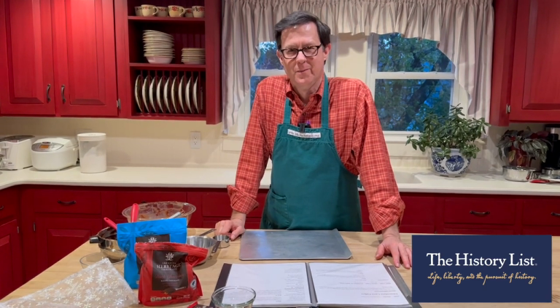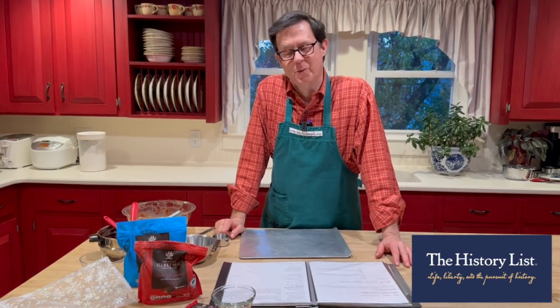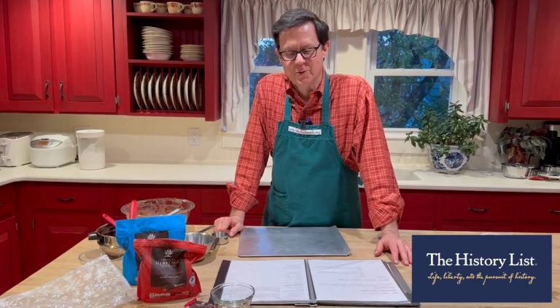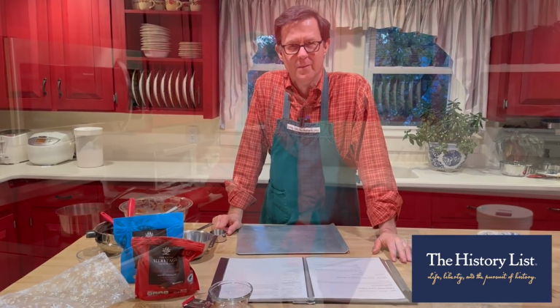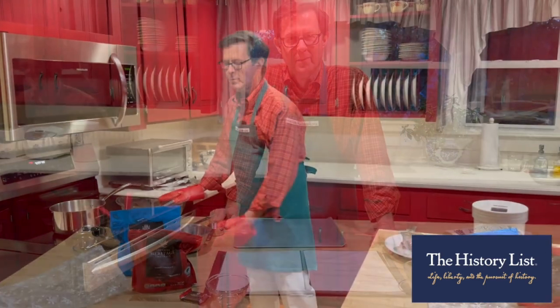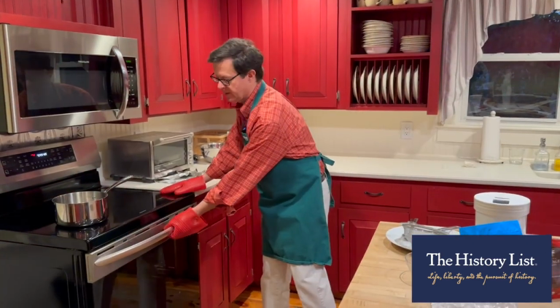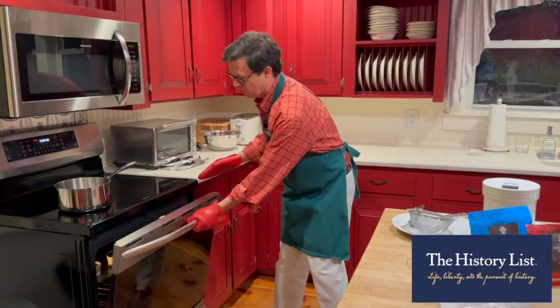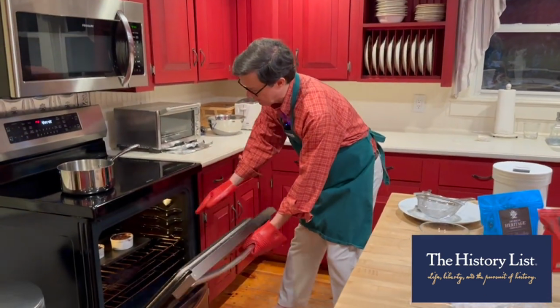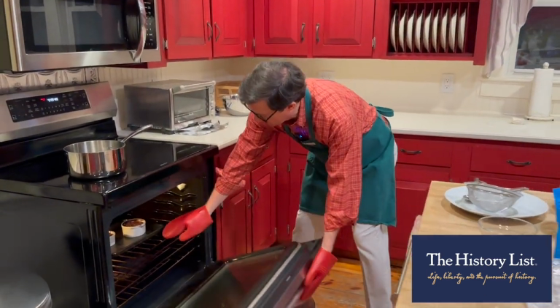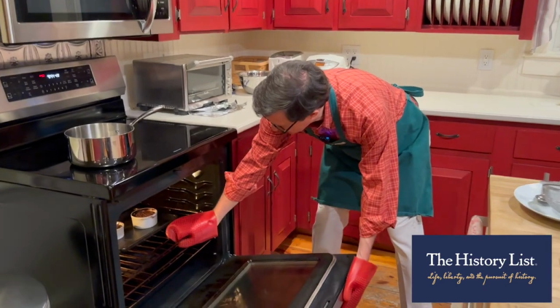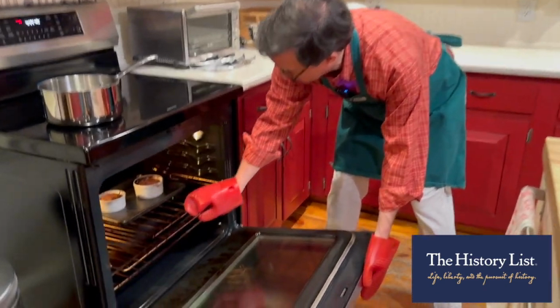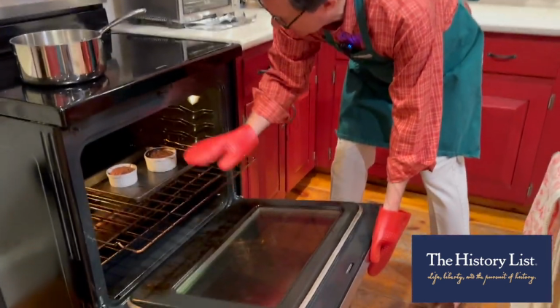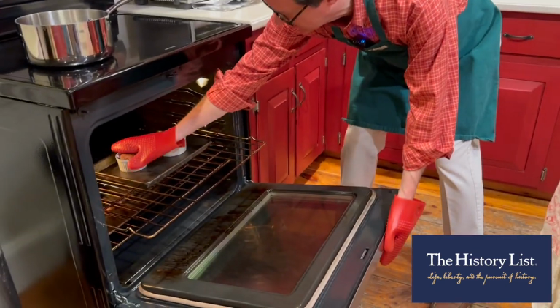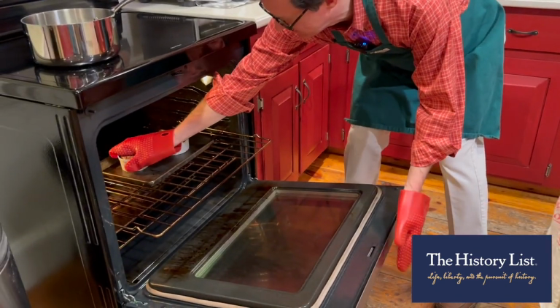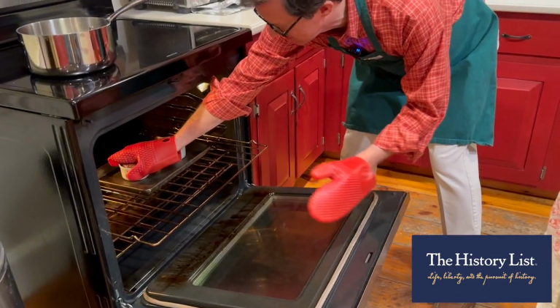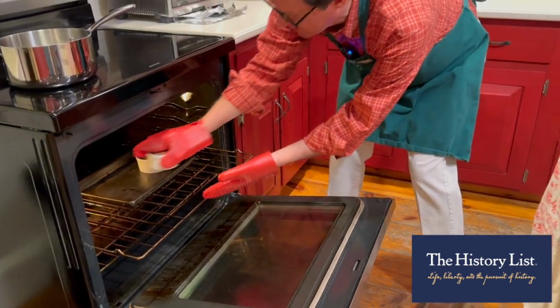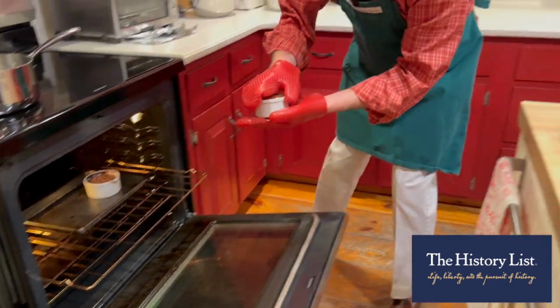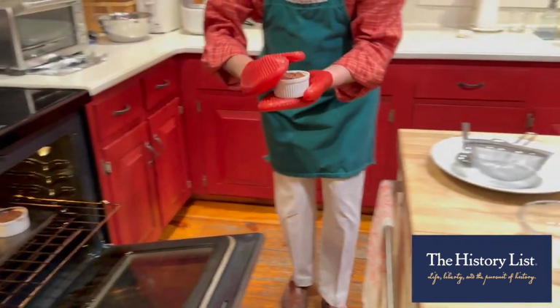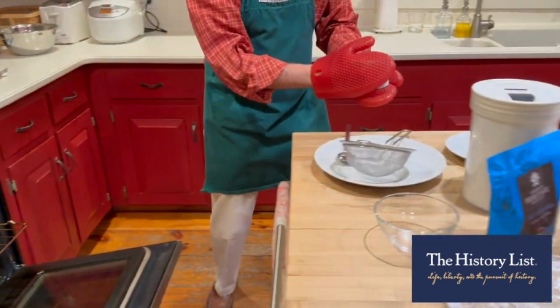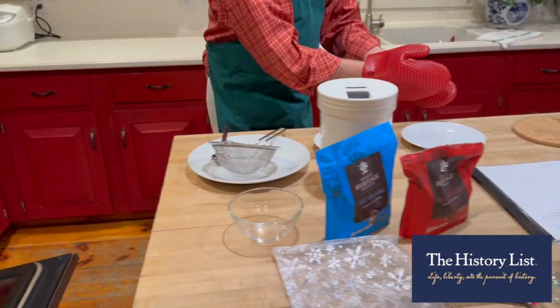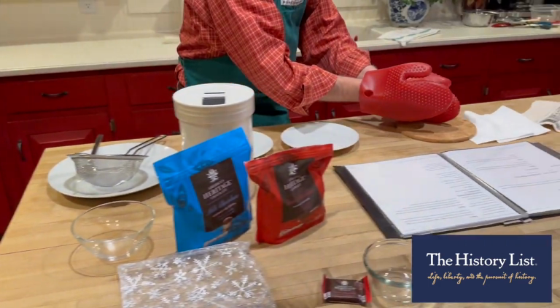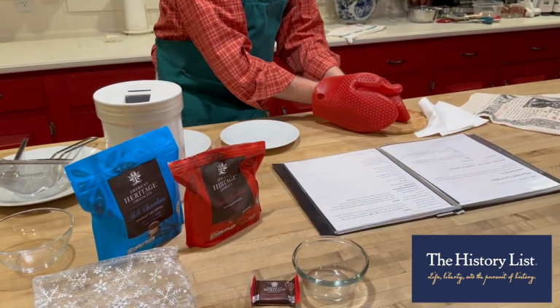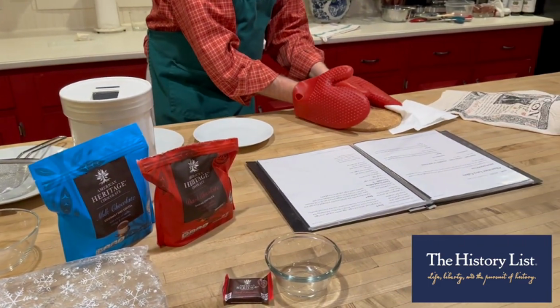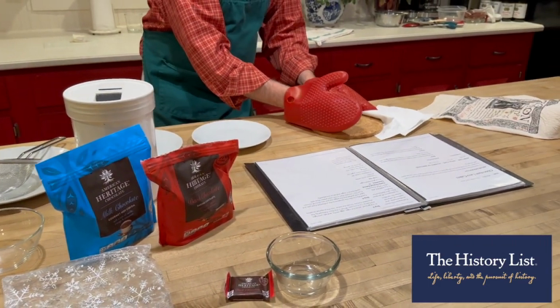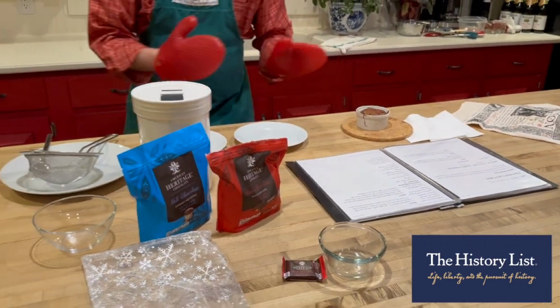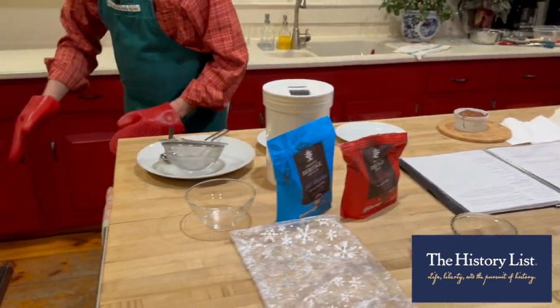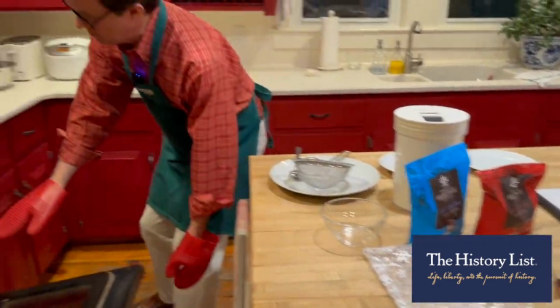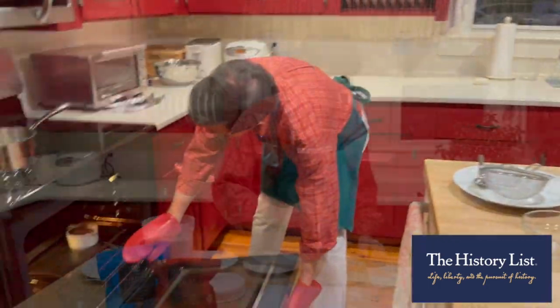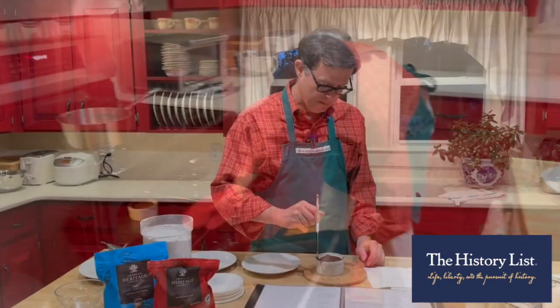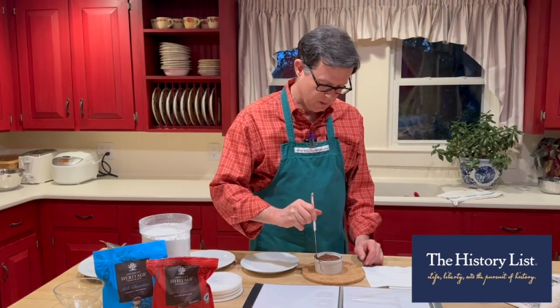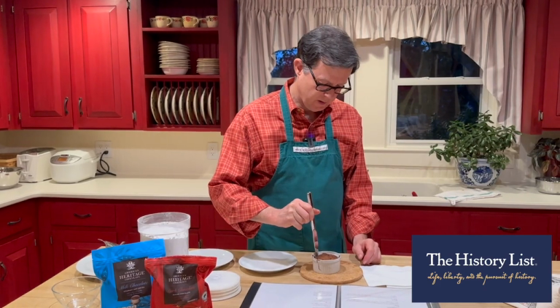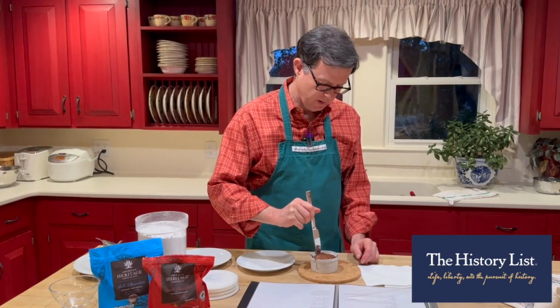We'll let those bake. It's been 12 minutes — we're going to take the smaller one out. The instruction is to let that cool for one minute so we get a clean release.